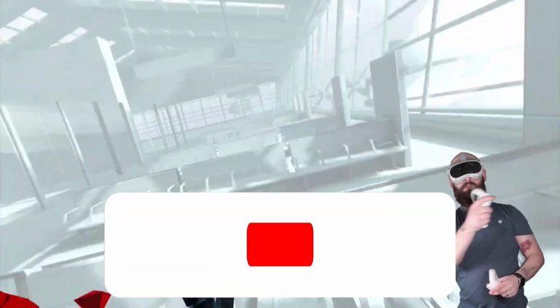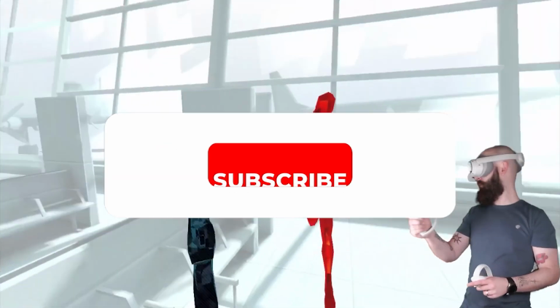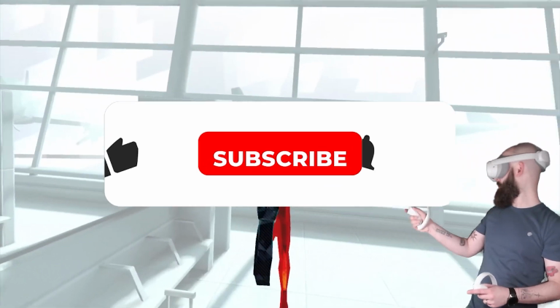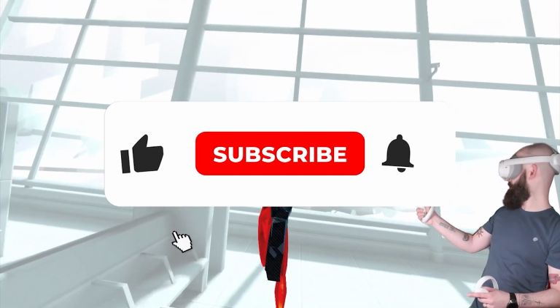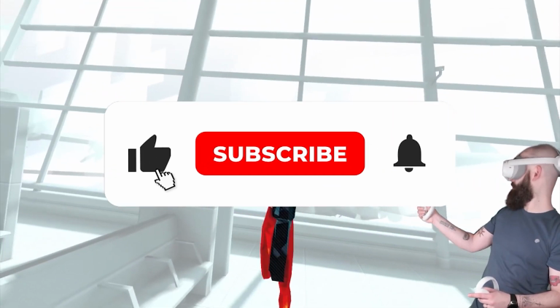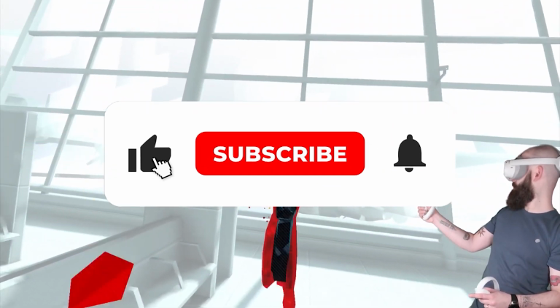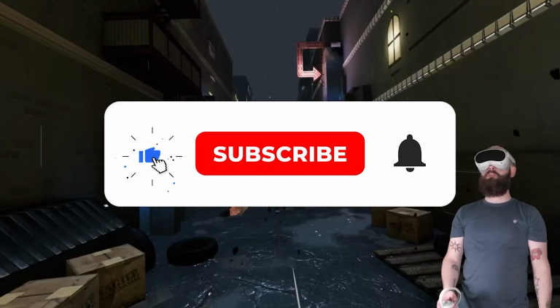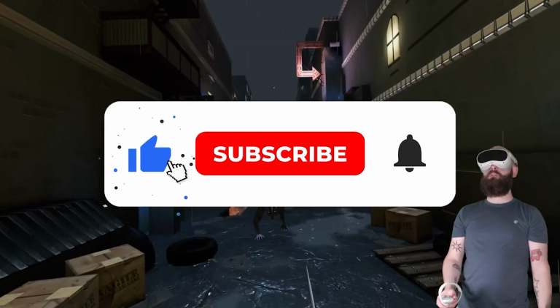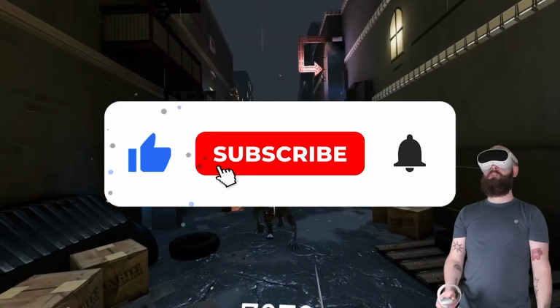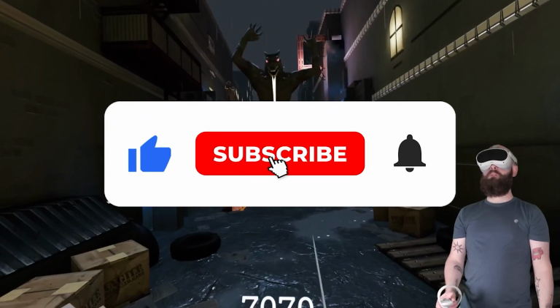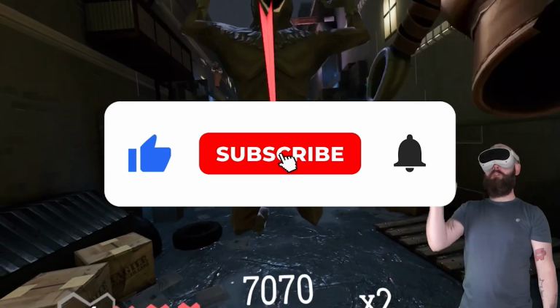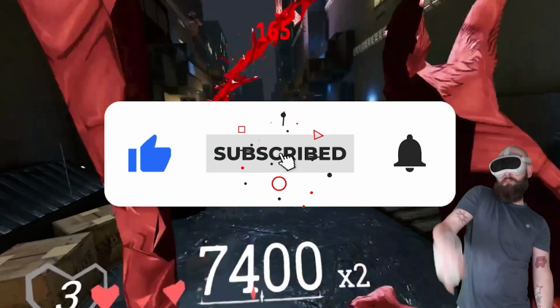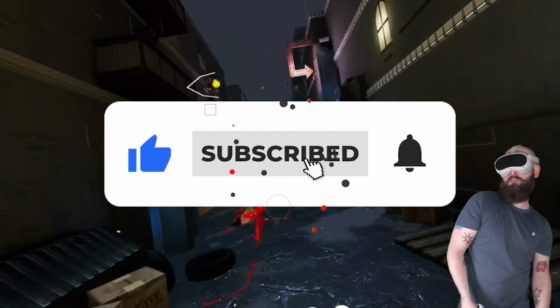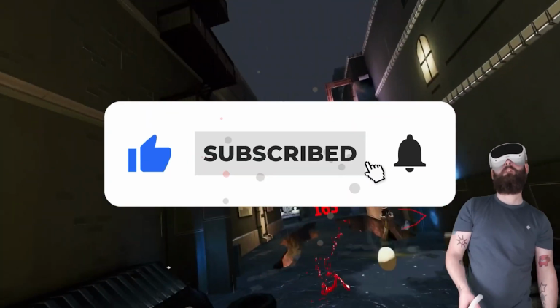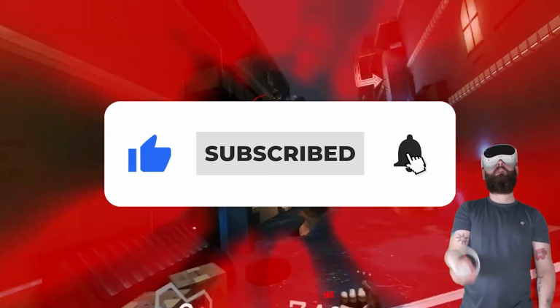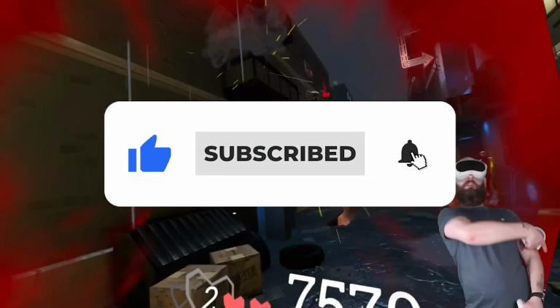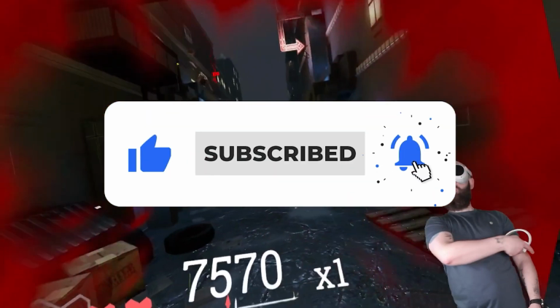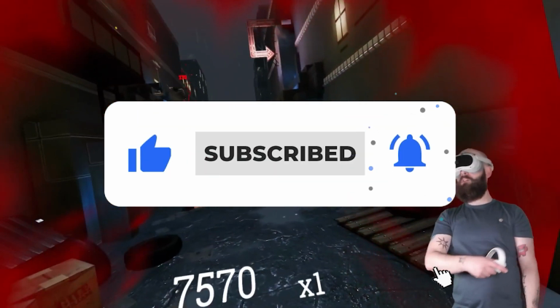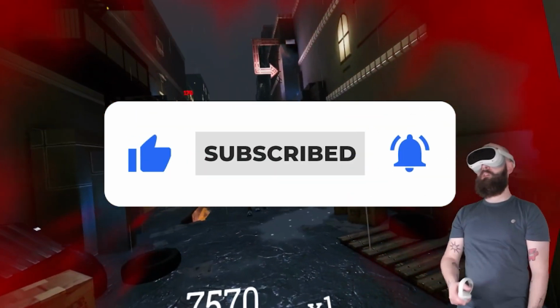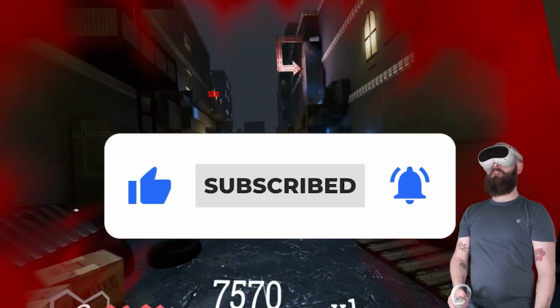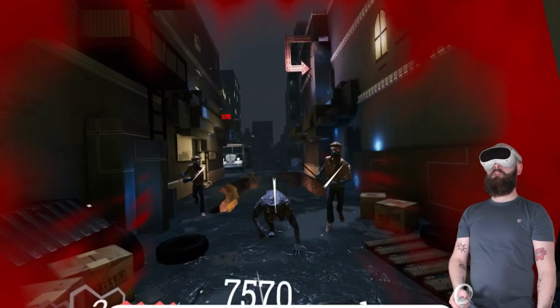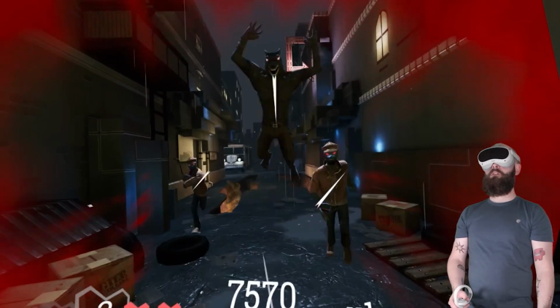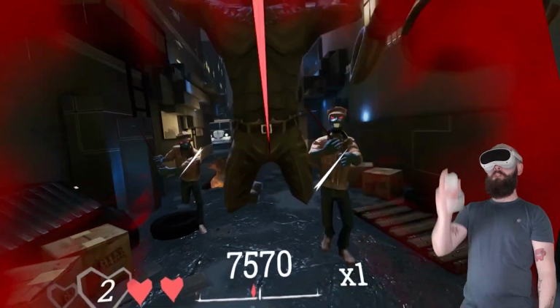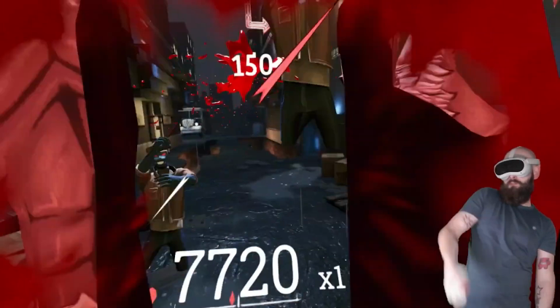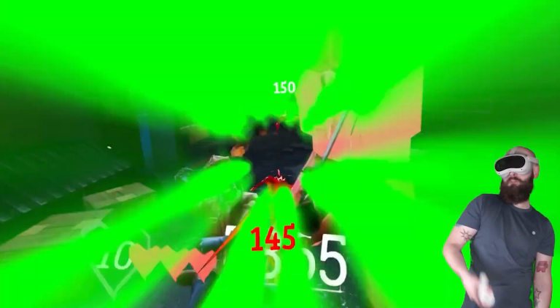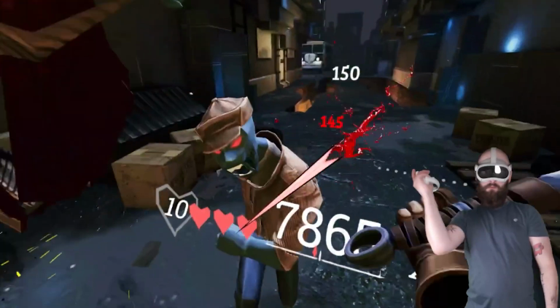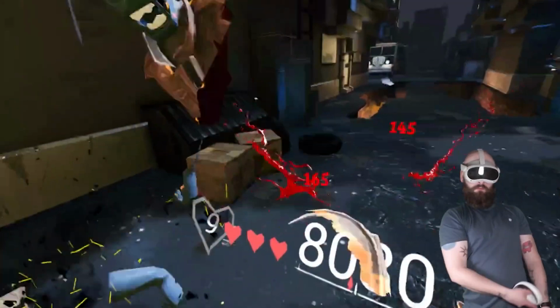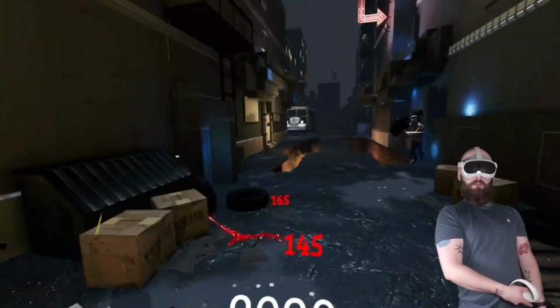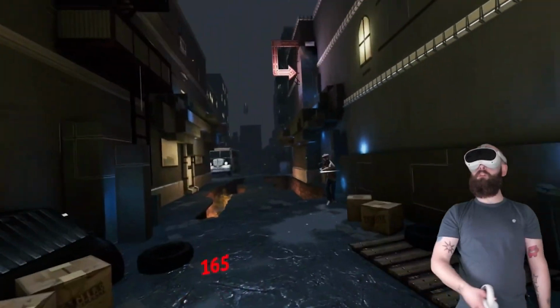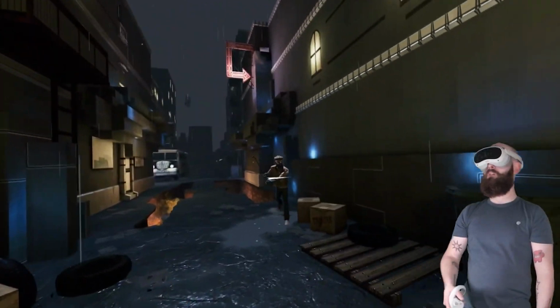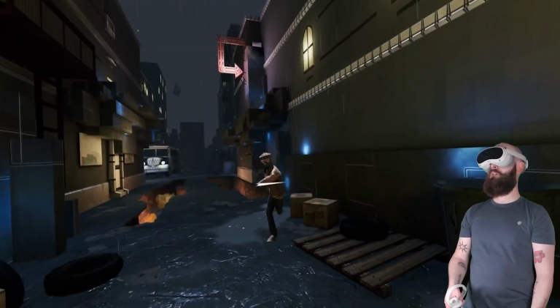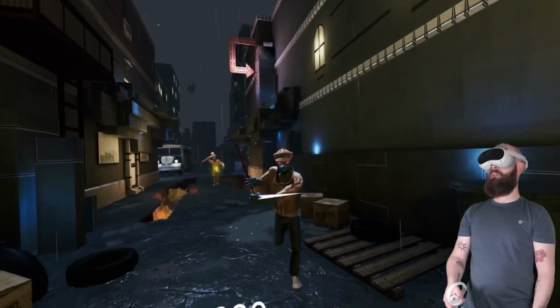Subscribe to Metagen and keep watching to learn more about the potential implications of virtual reality technology. Don't miss out on the opportunity to make an informed decision for your day-to-day VR needs.